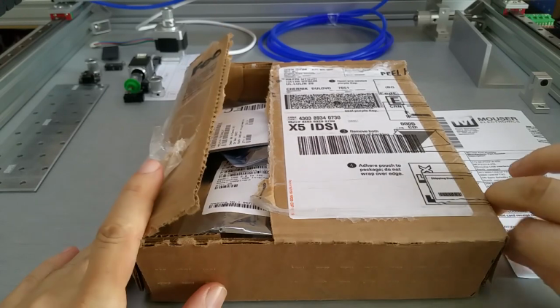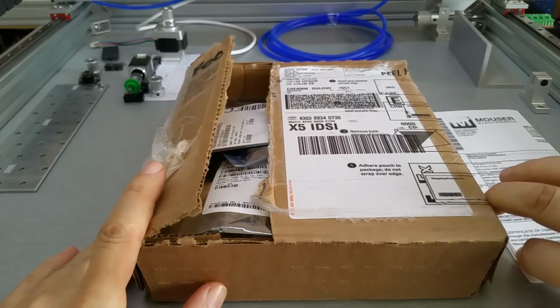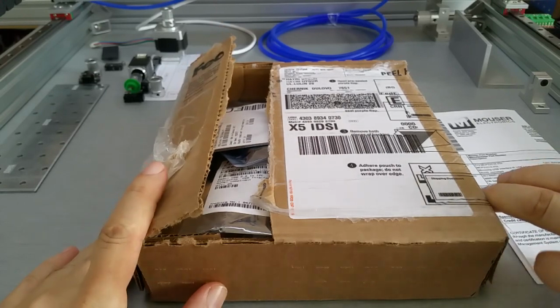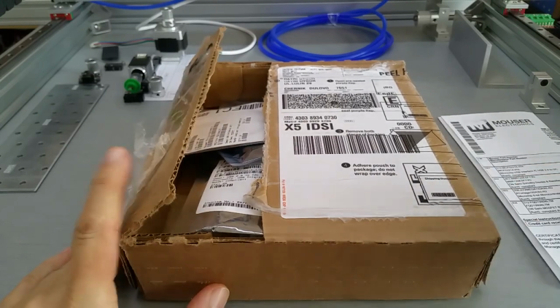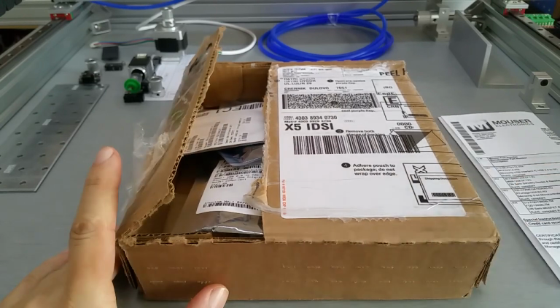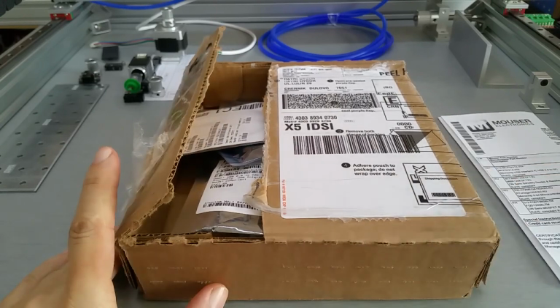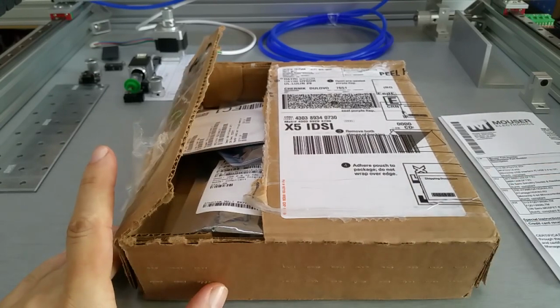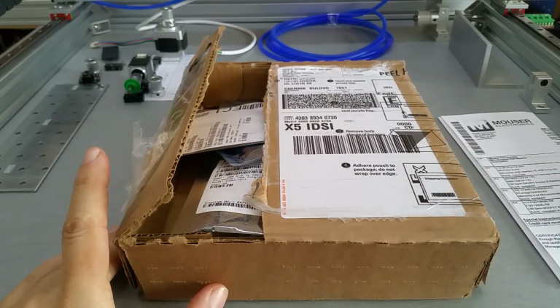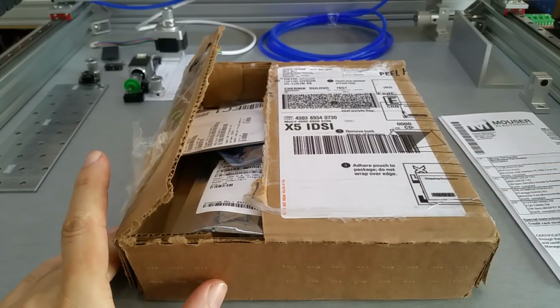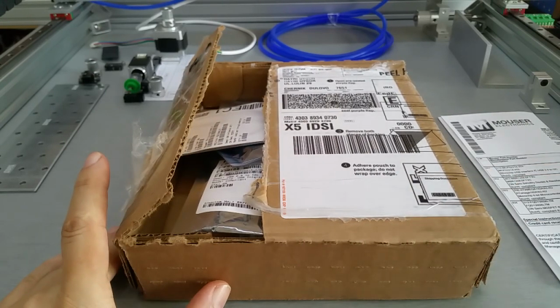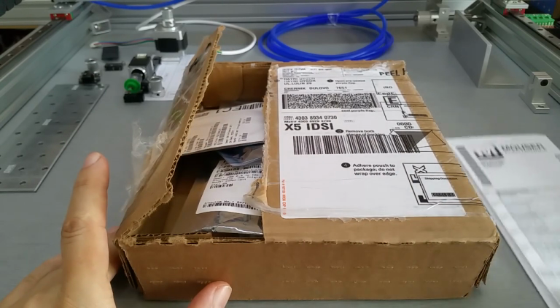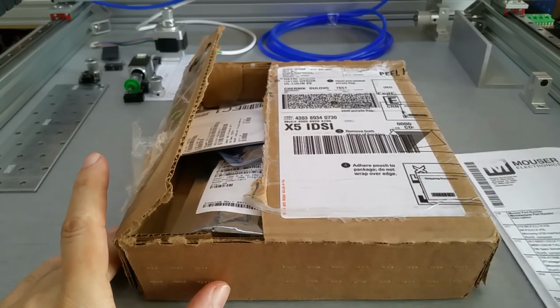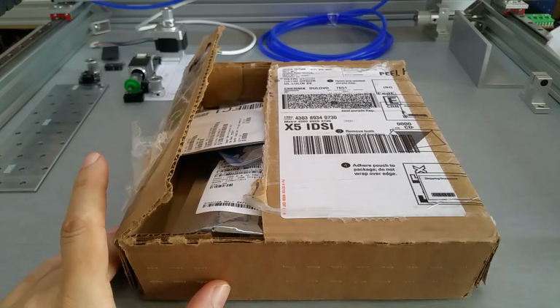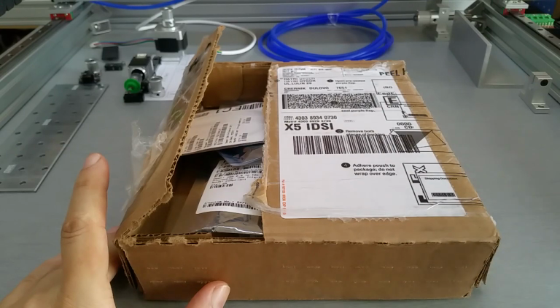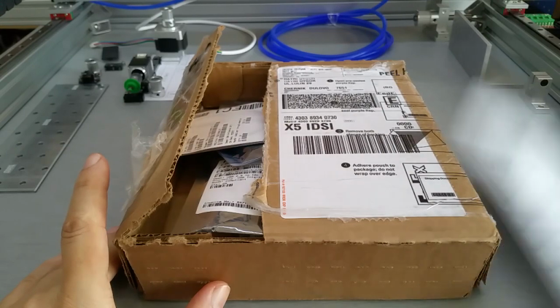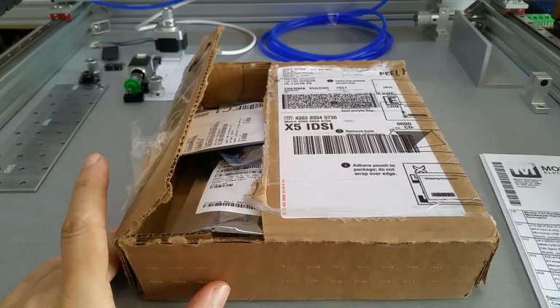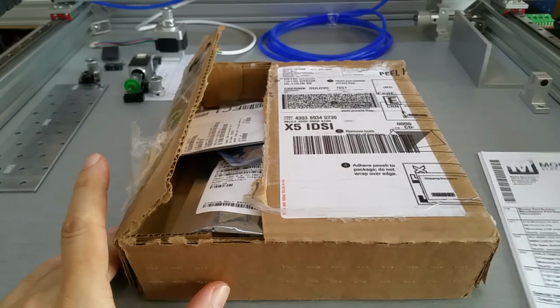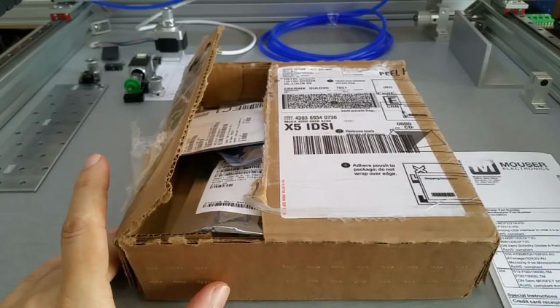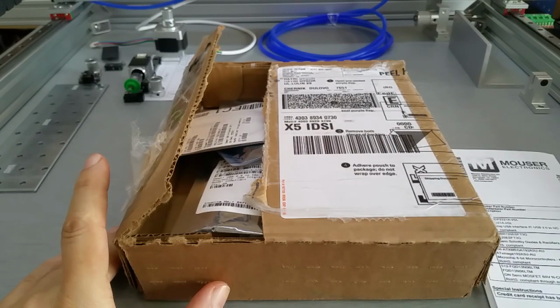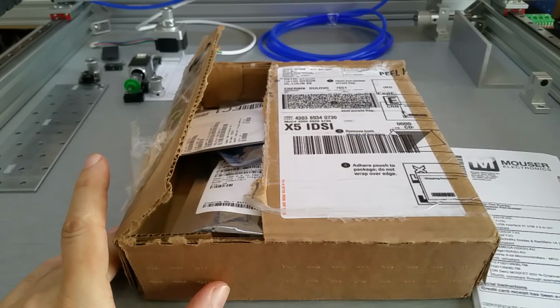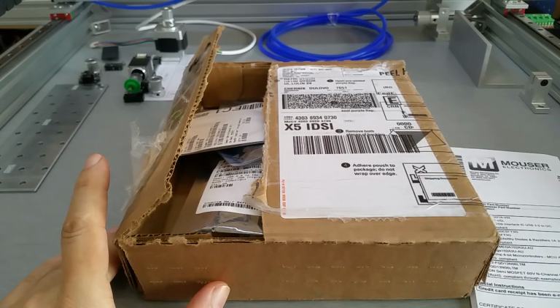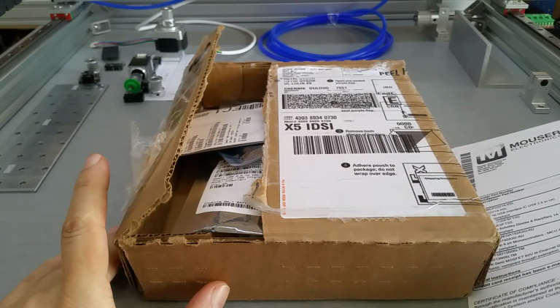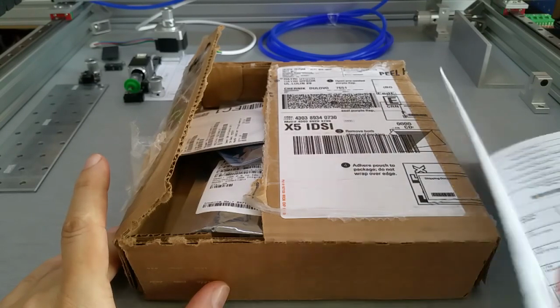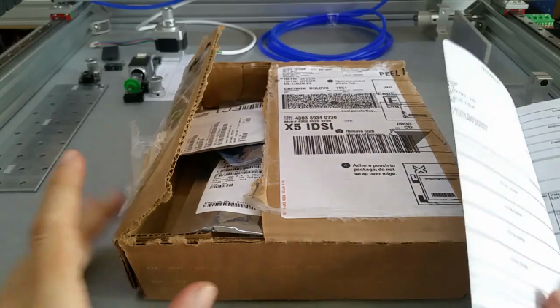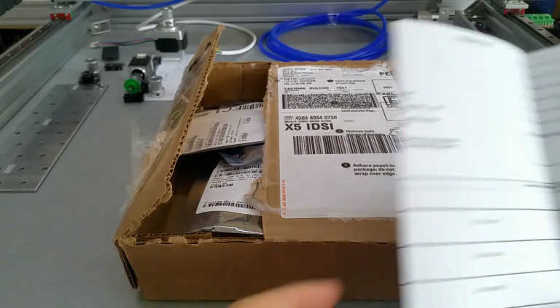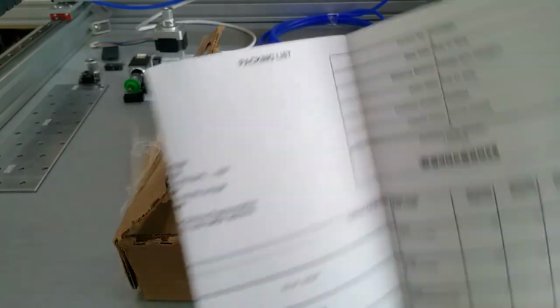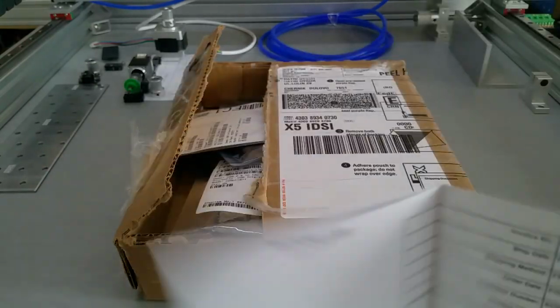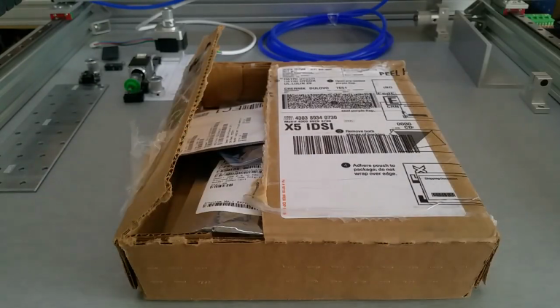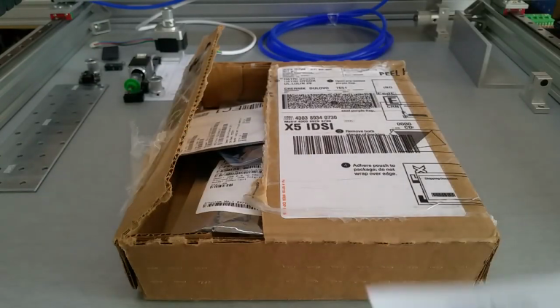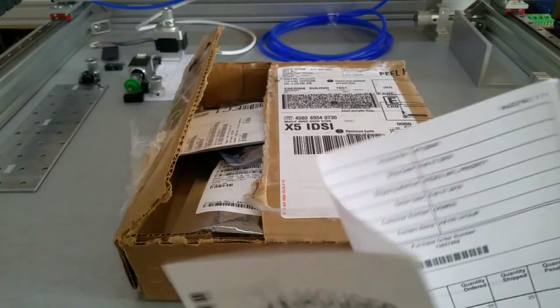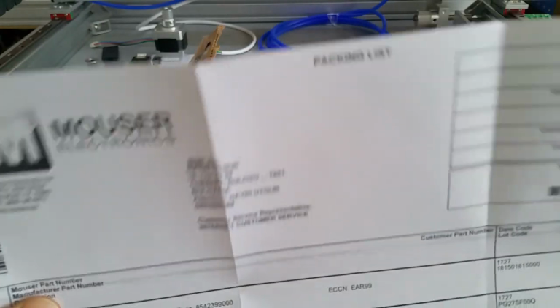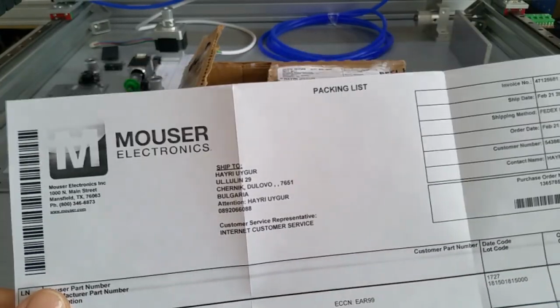The post office still does not work. I did not receive a single package this week, and the packages I sent out yesterday they will actually send out Tuesday next week.